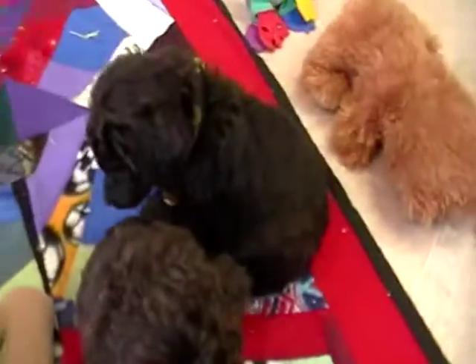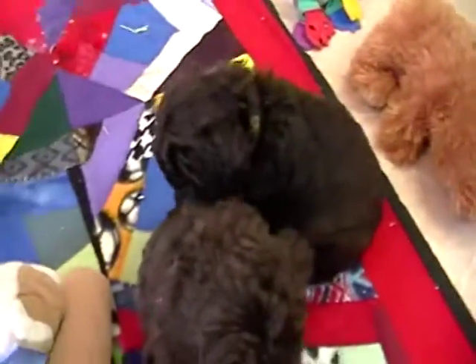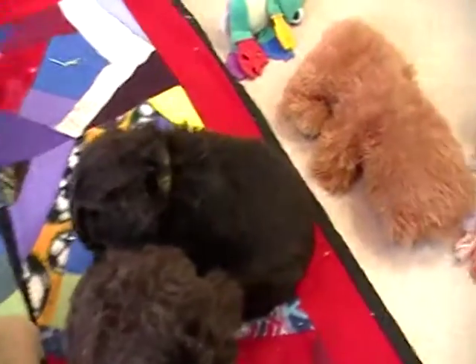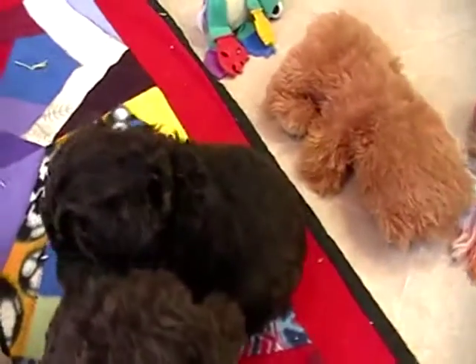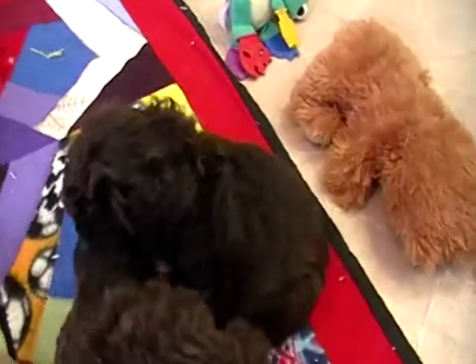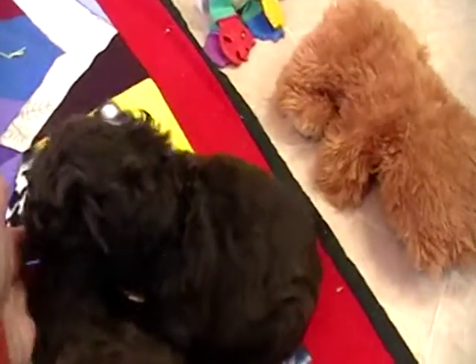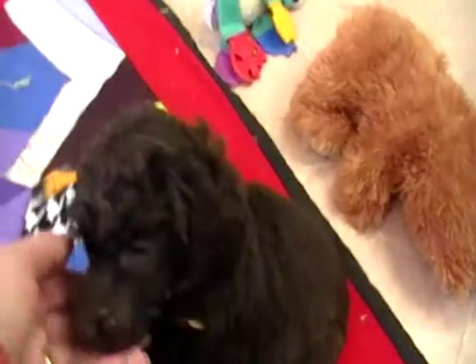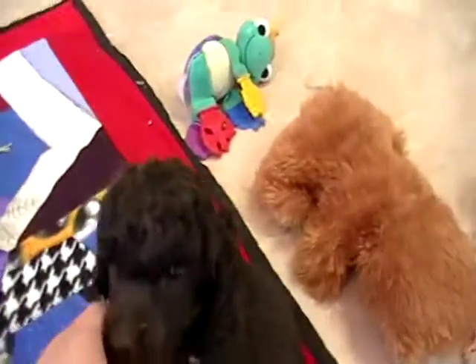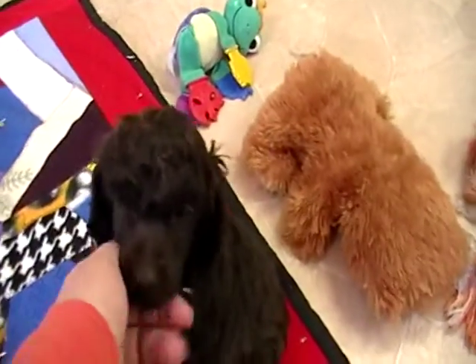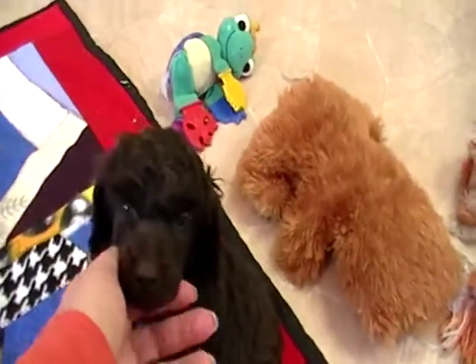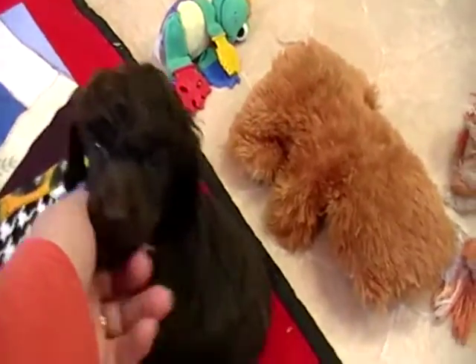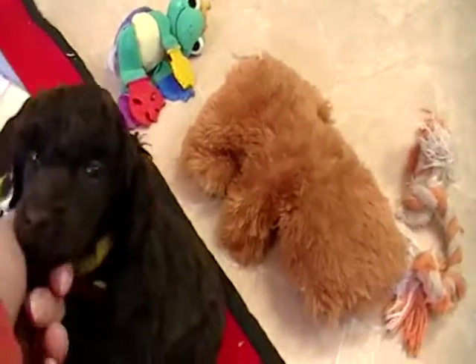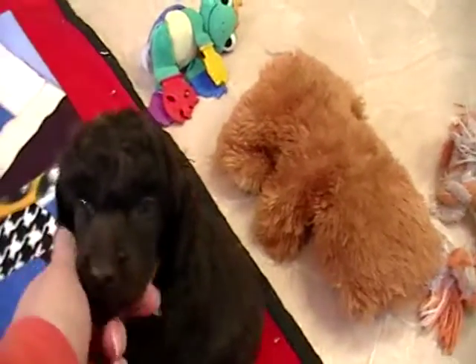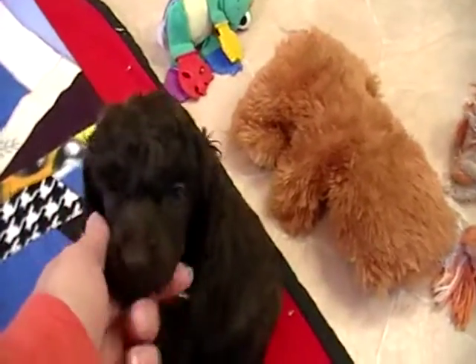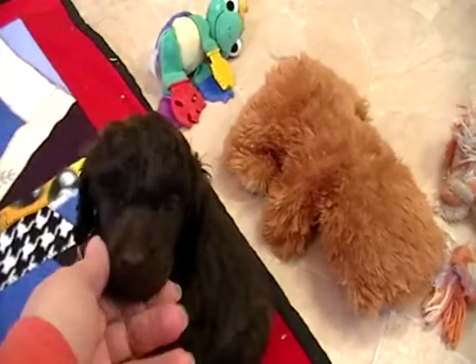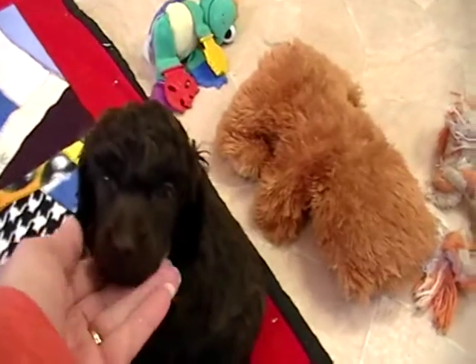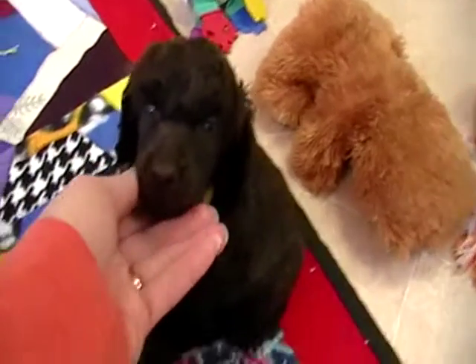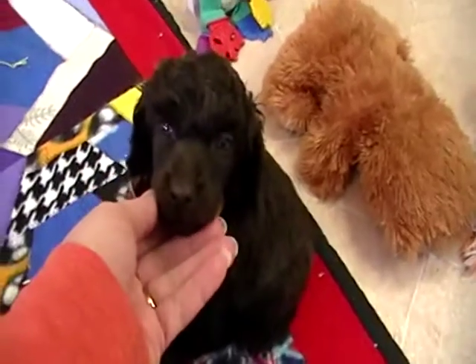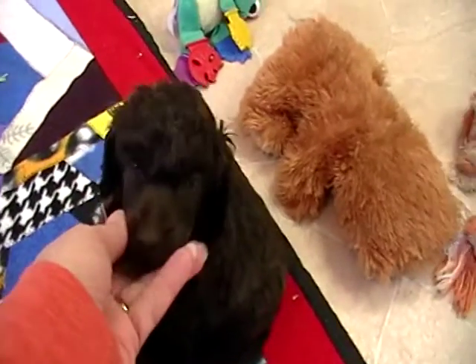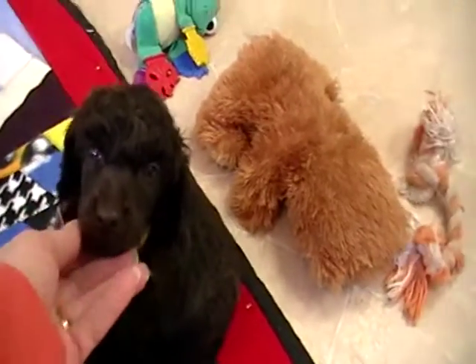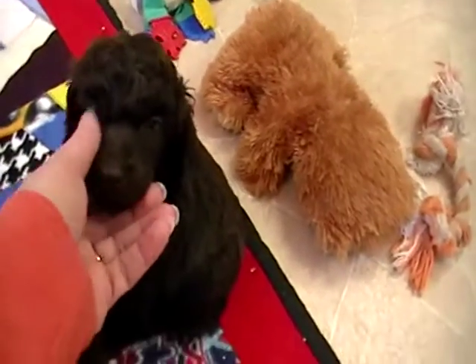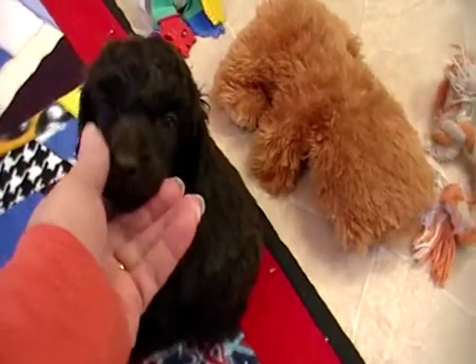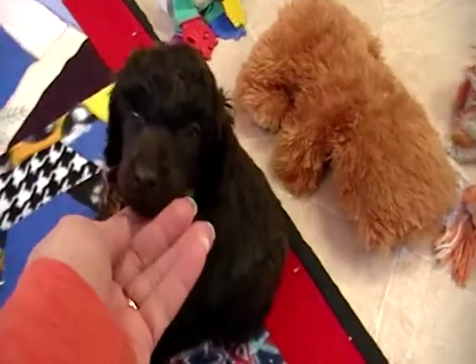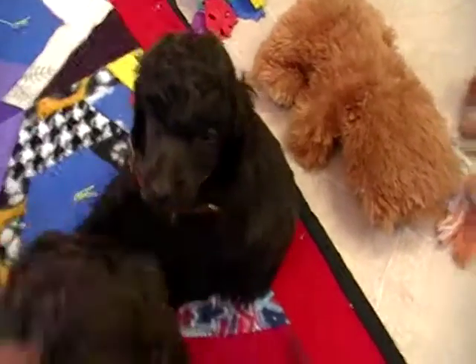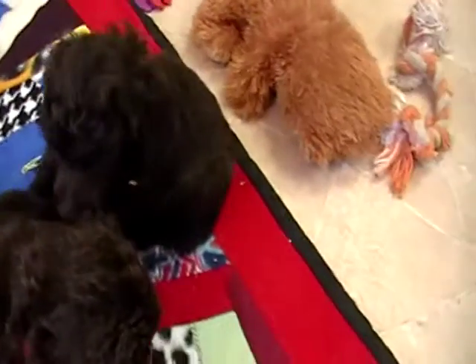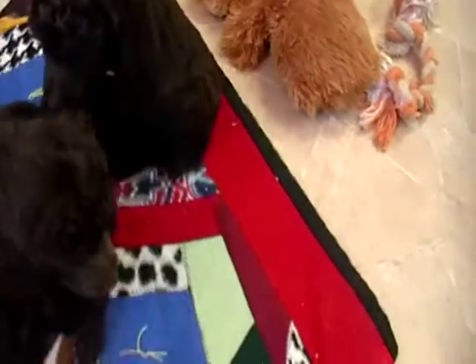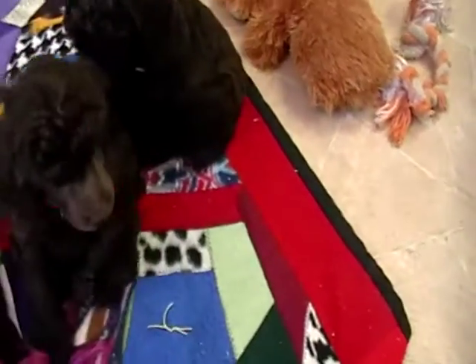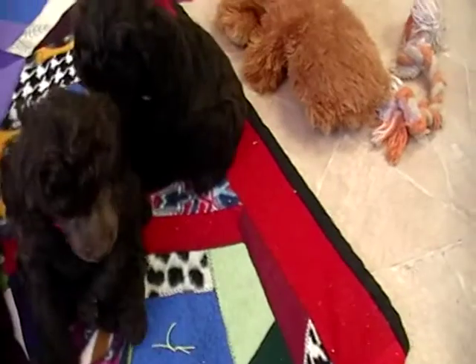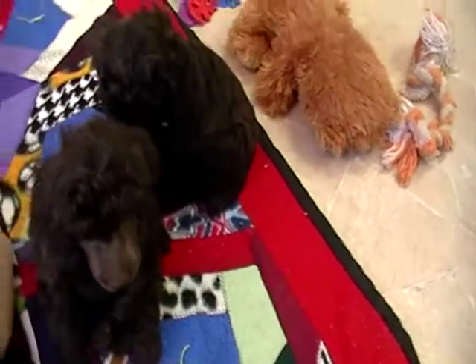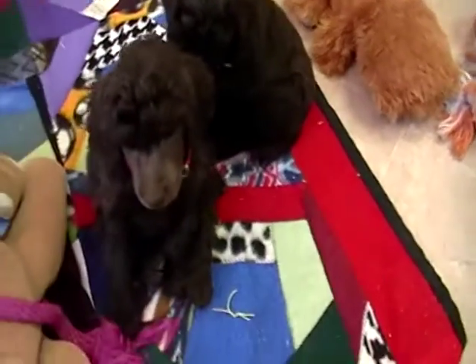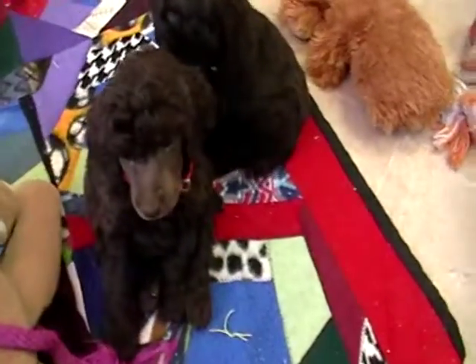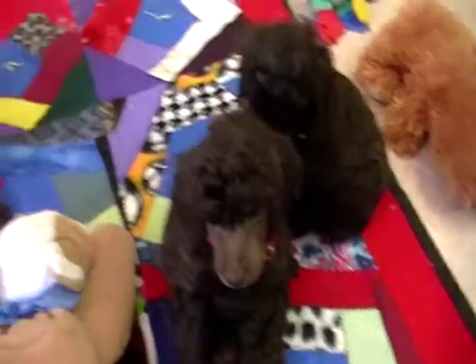And then Yellow Collar is my other one that is still available. Yellow is the darkest of the boys.